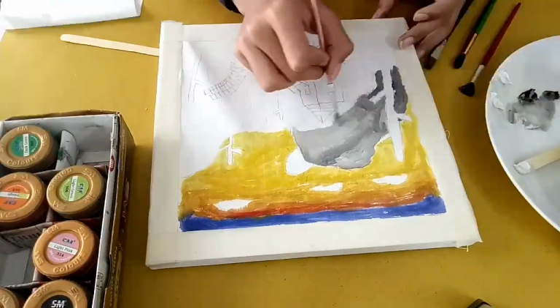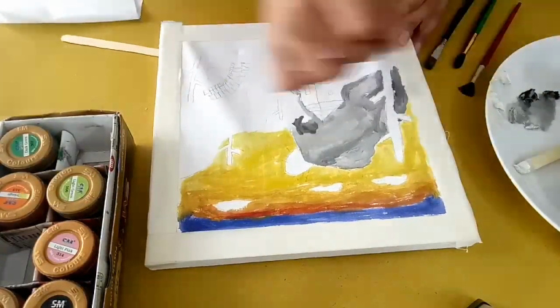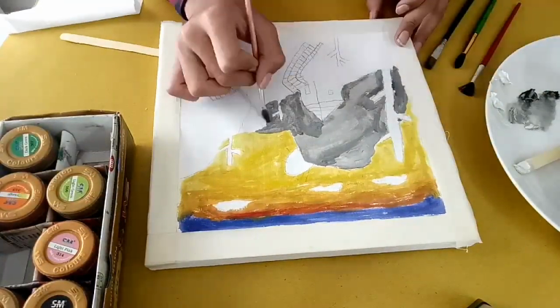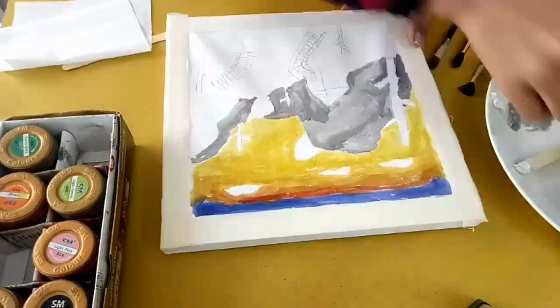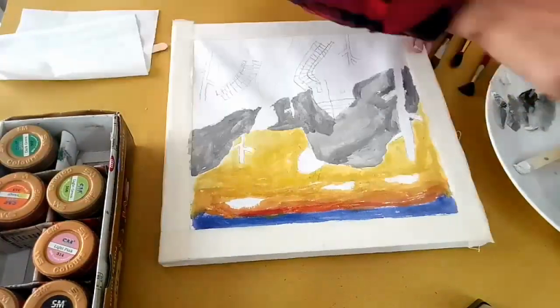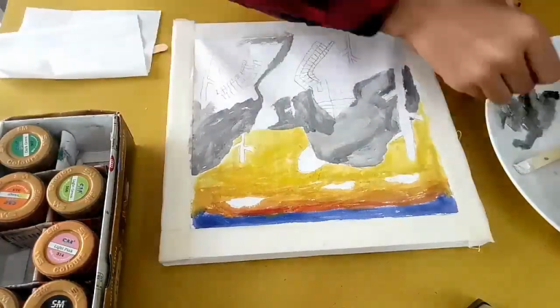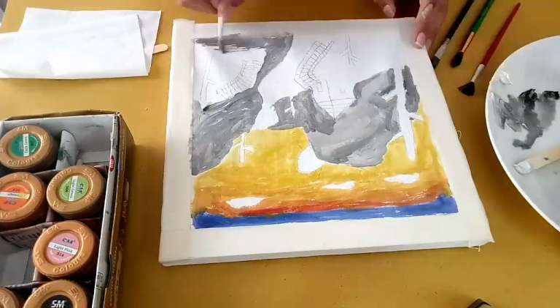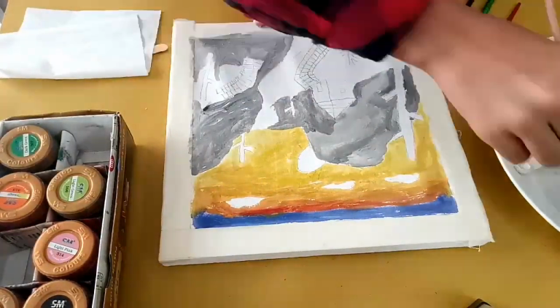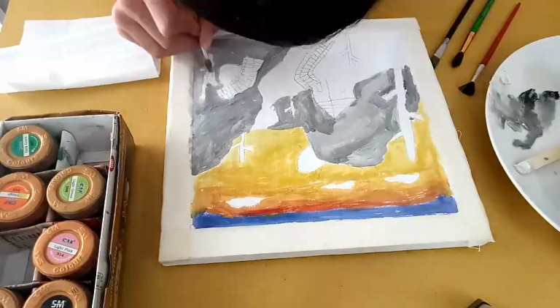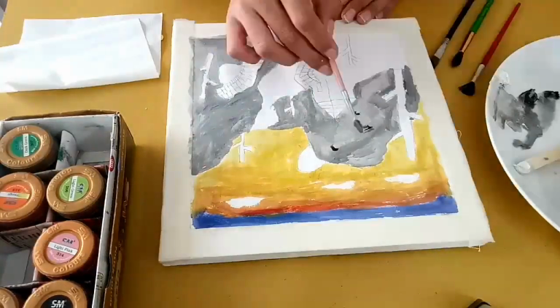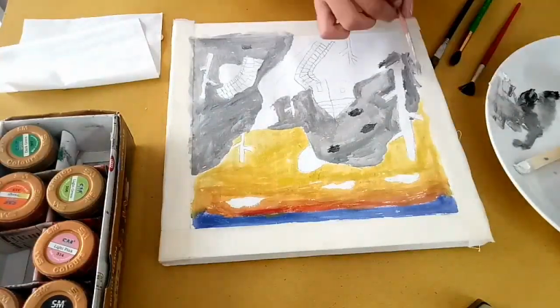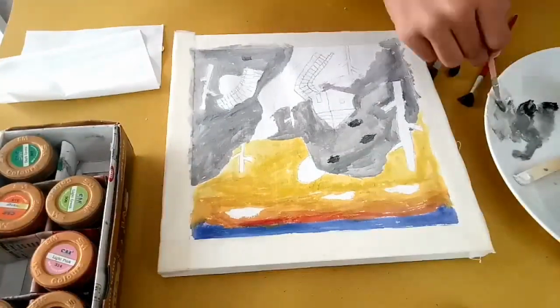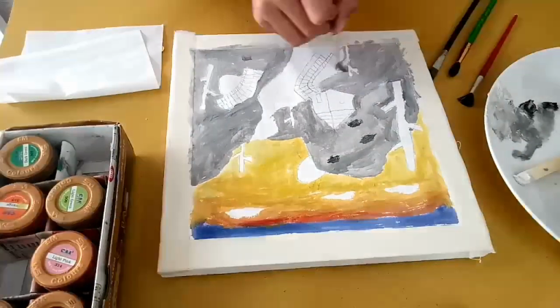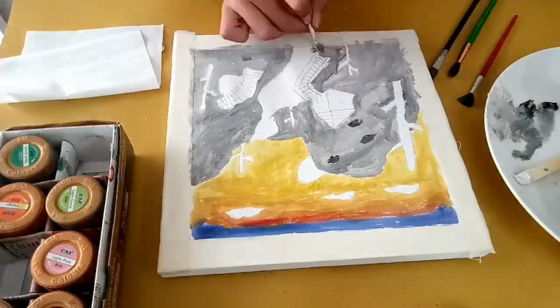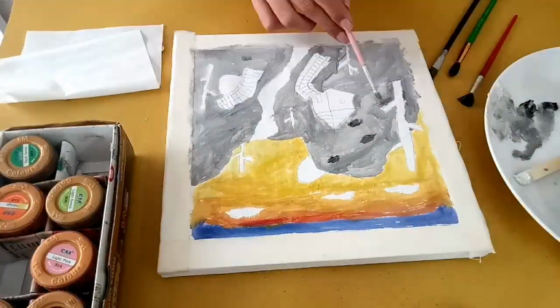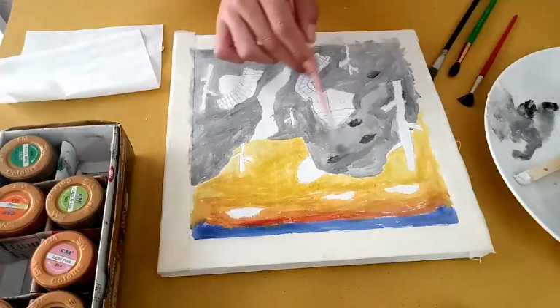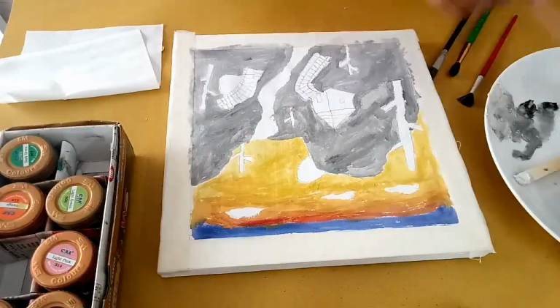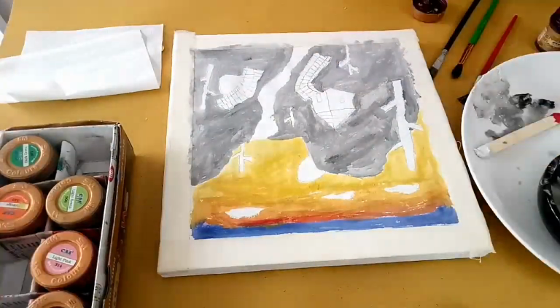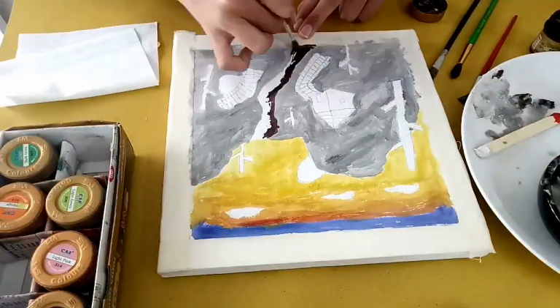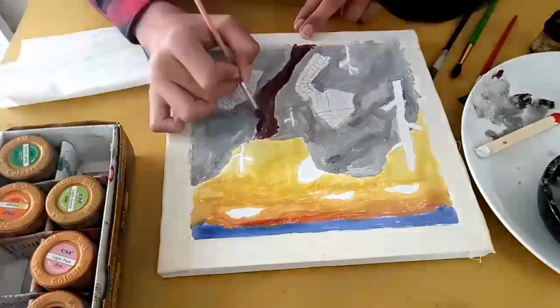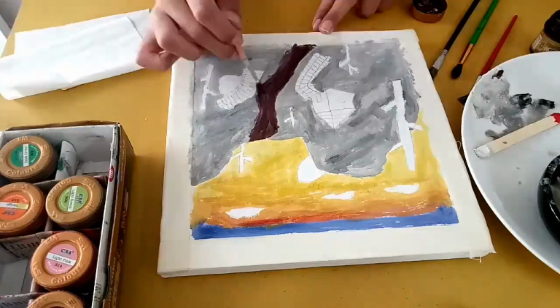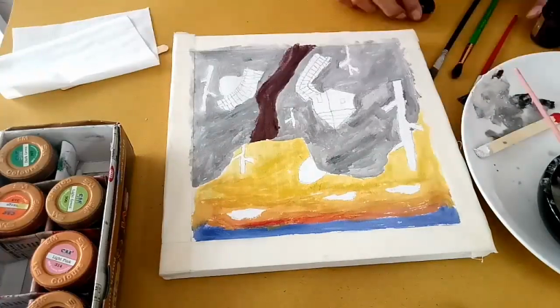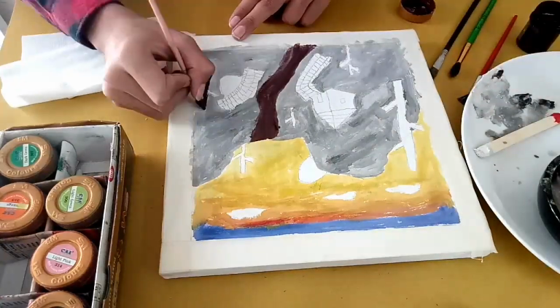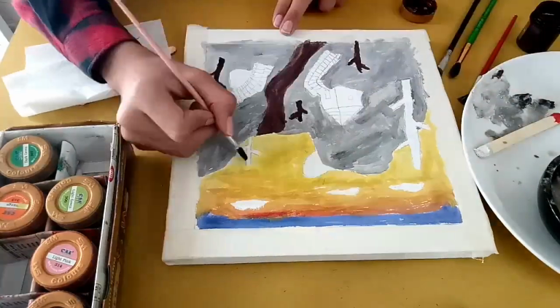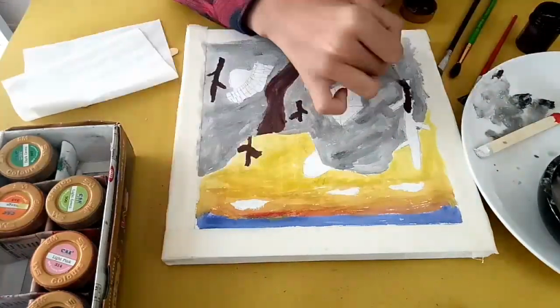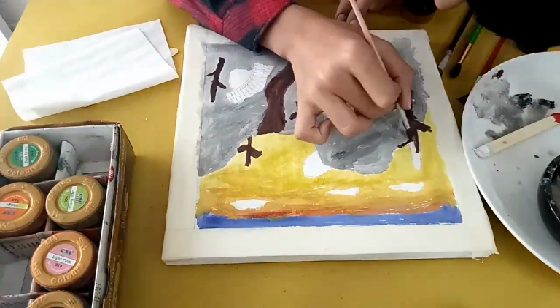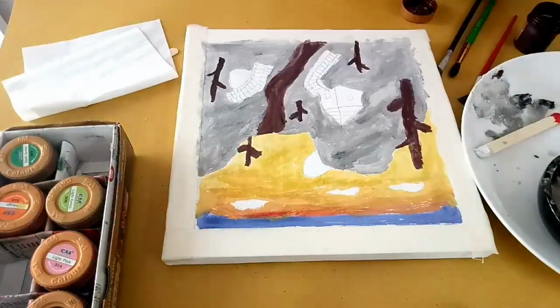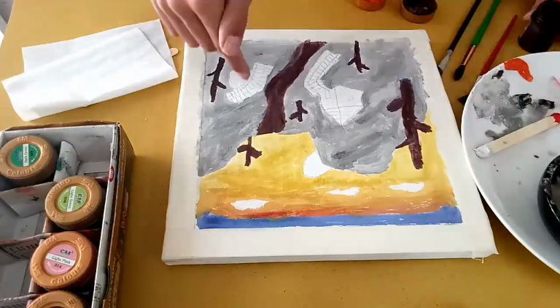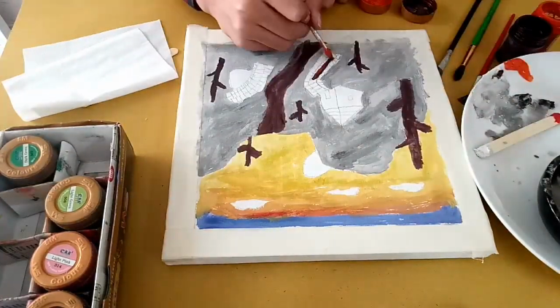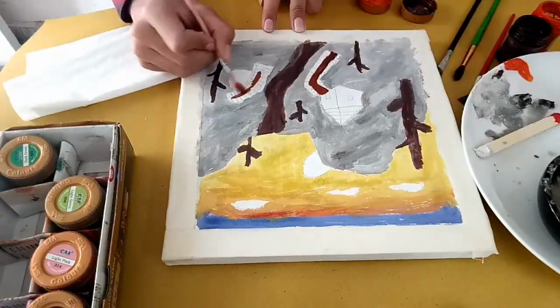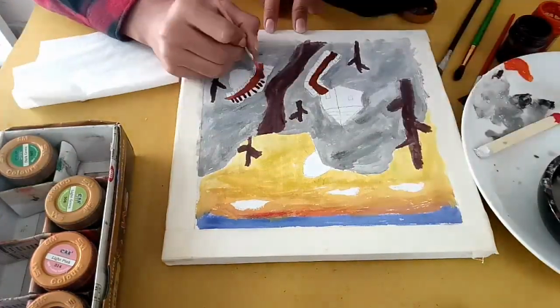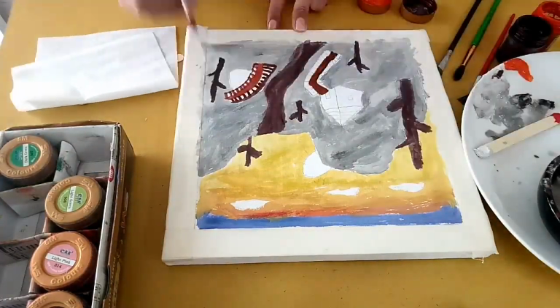And now we are going to draw the mountains. These are all mountains. I mixed black and white to get this great color, and then we will make the paths and some trees.